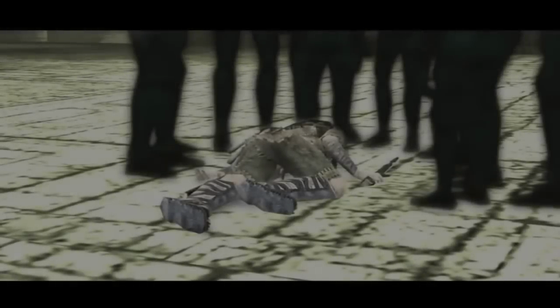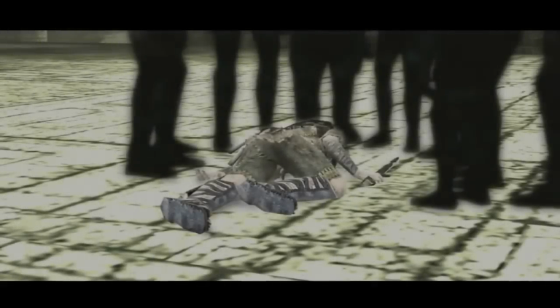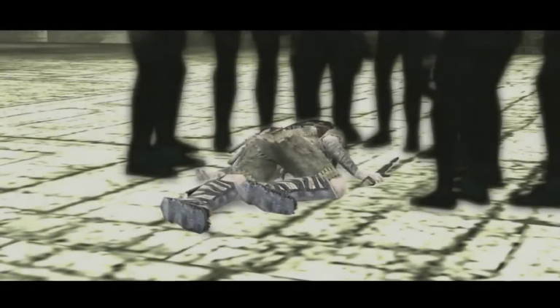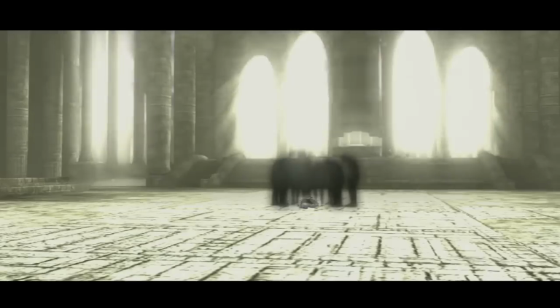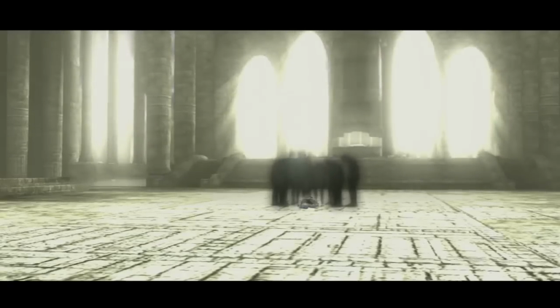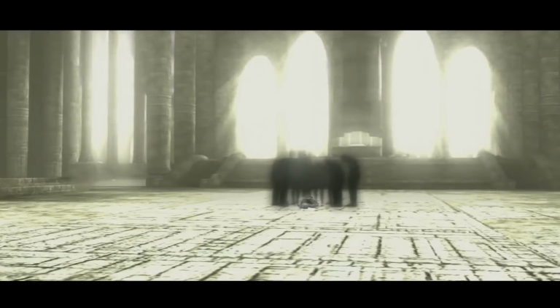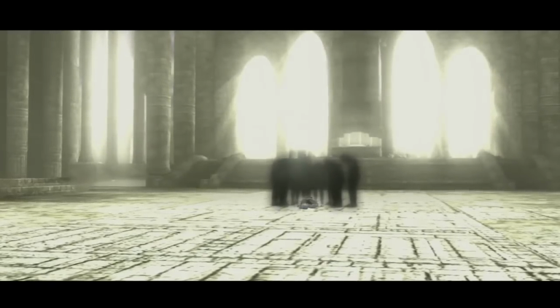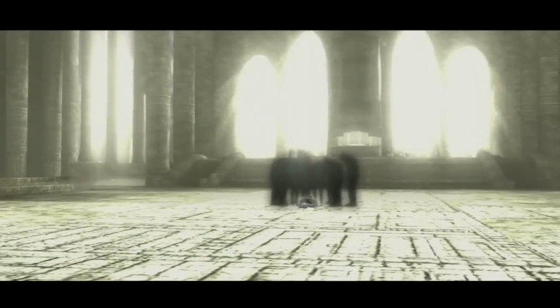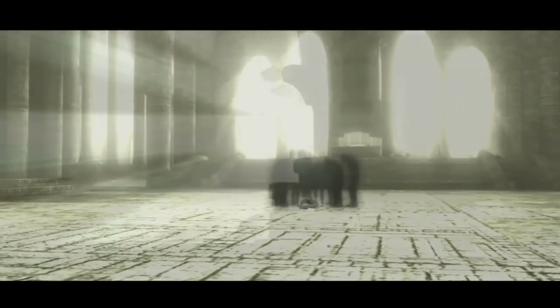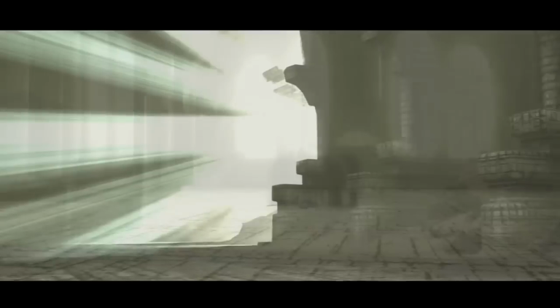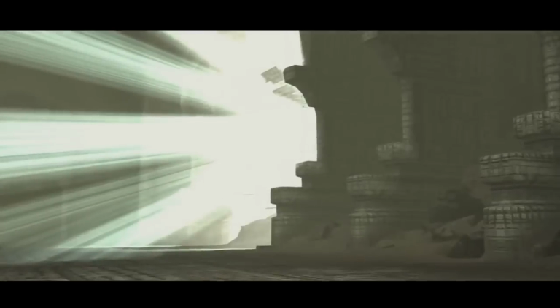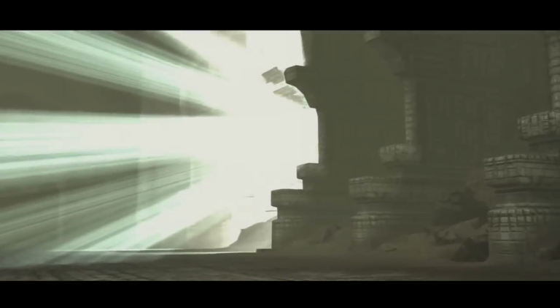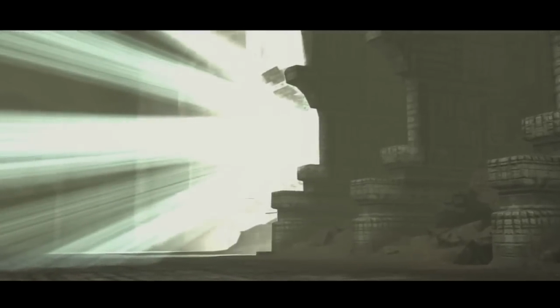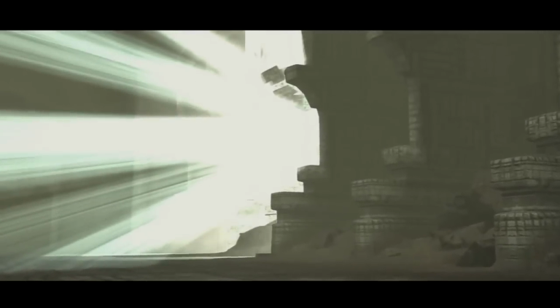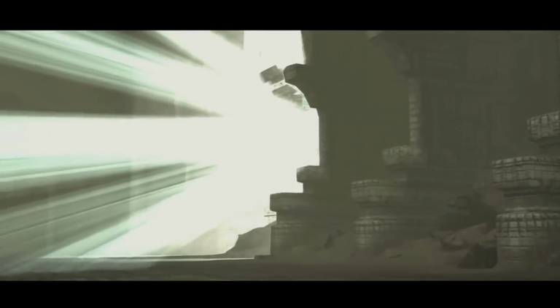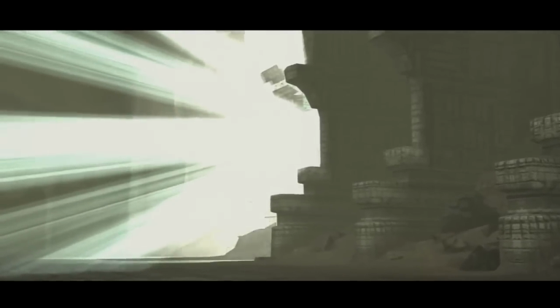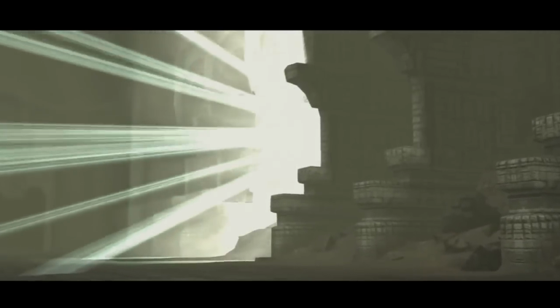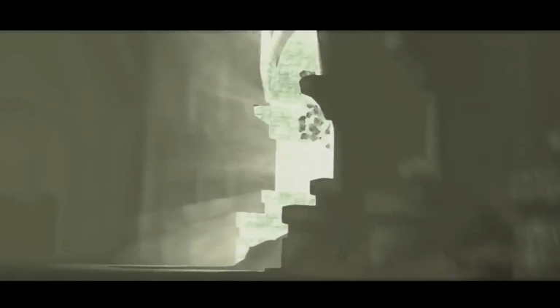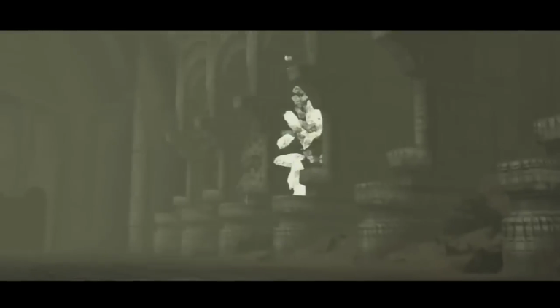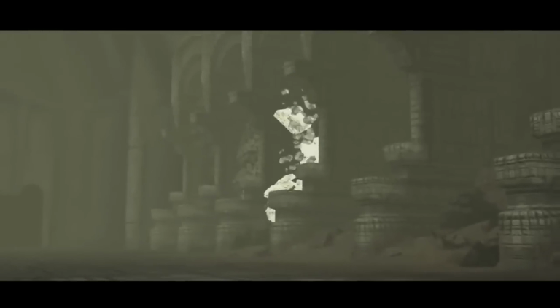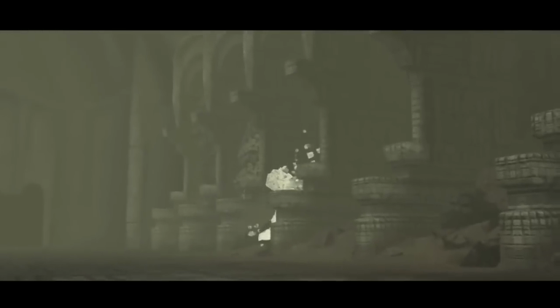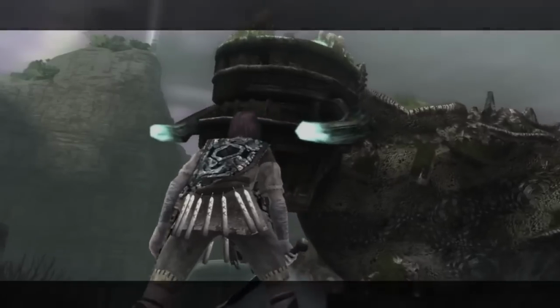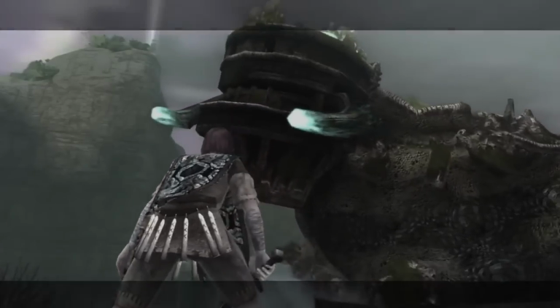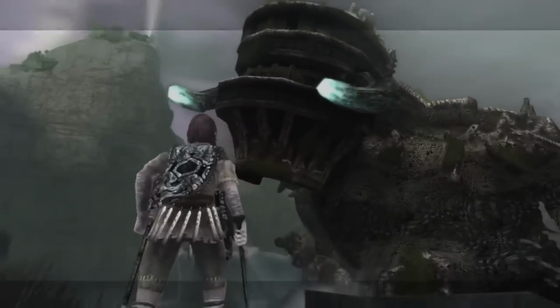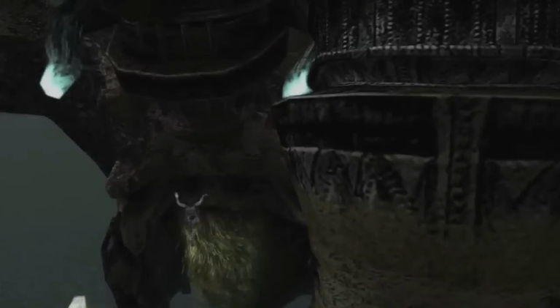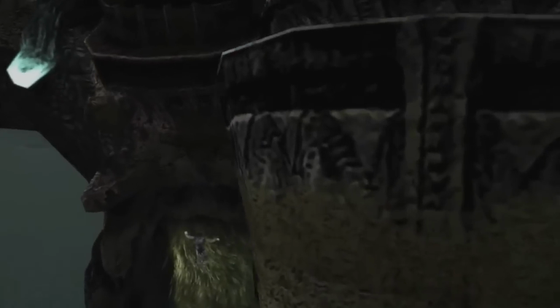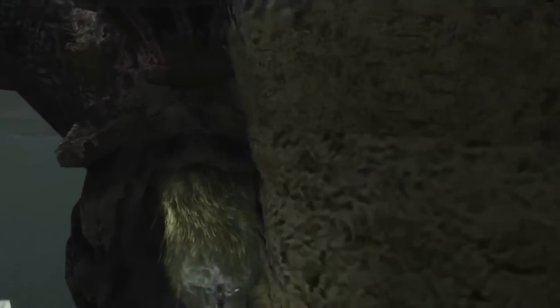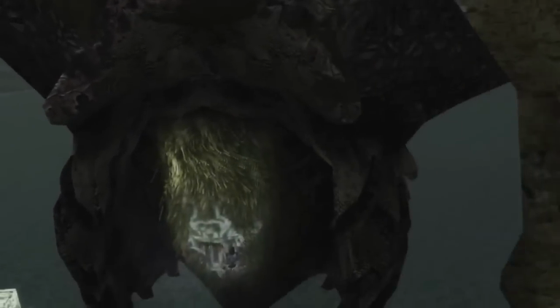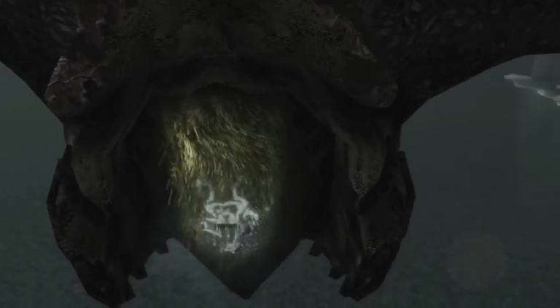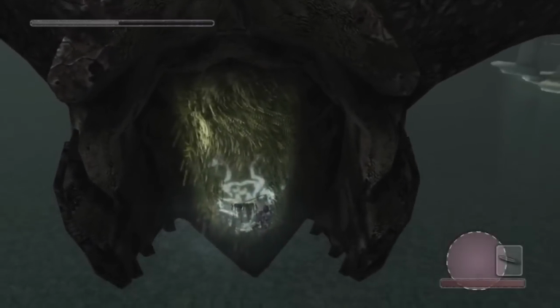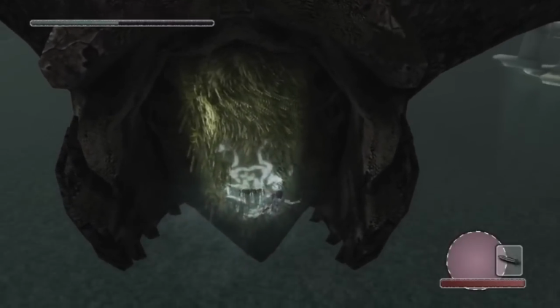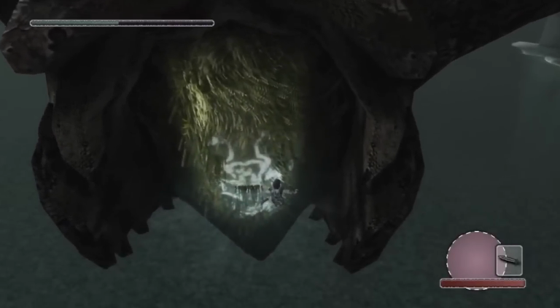The colossi contain a portion of Dormin's essence that was scattered long ago and can only be released once they are slain — a fact that Wander does not know. But Wander continues on to take down each colossi in the hopes that Dormin will bring back Mono.